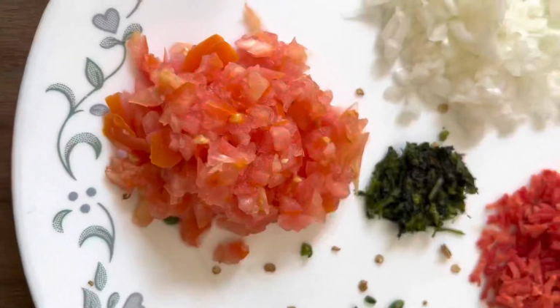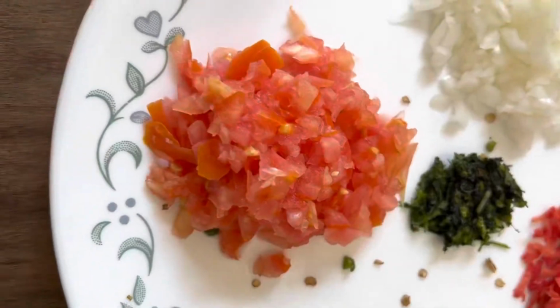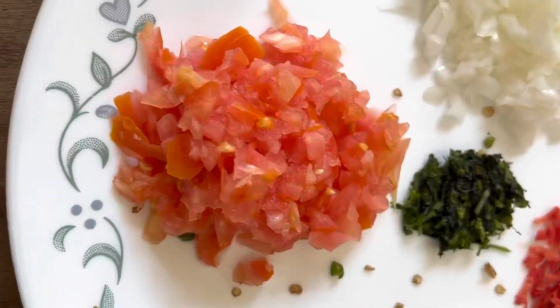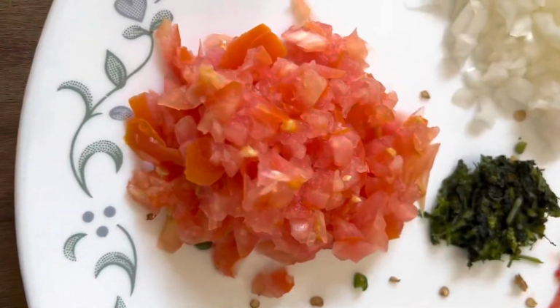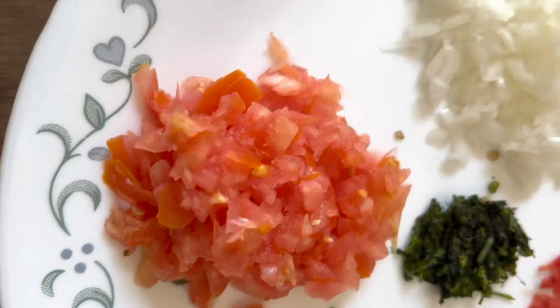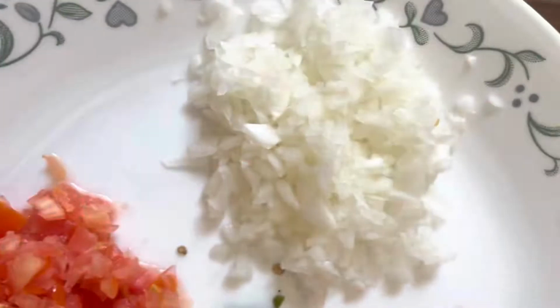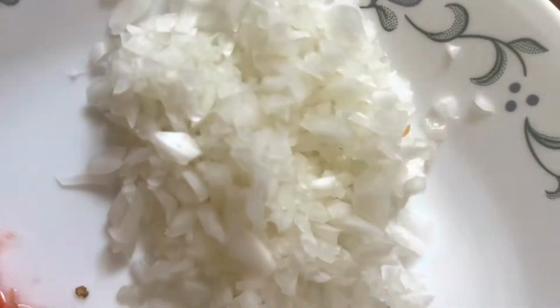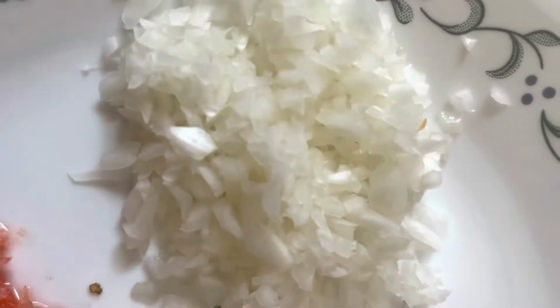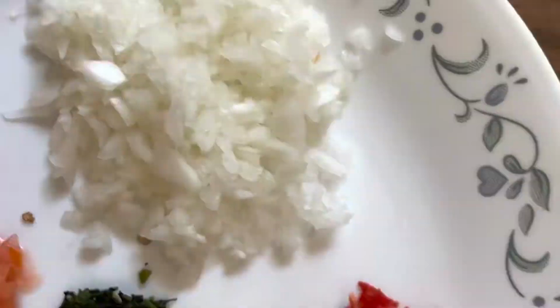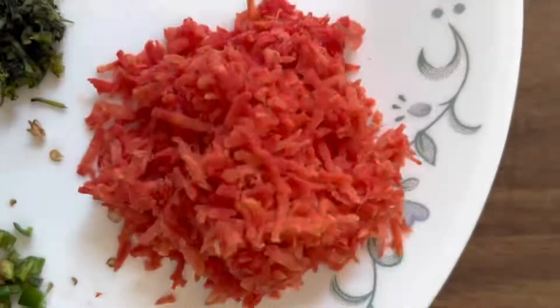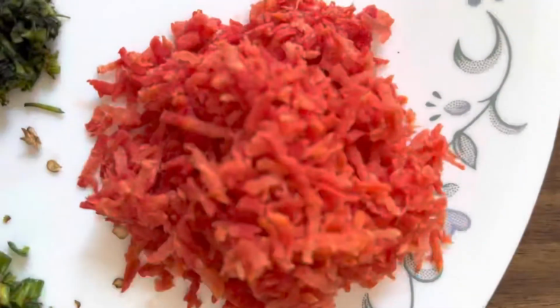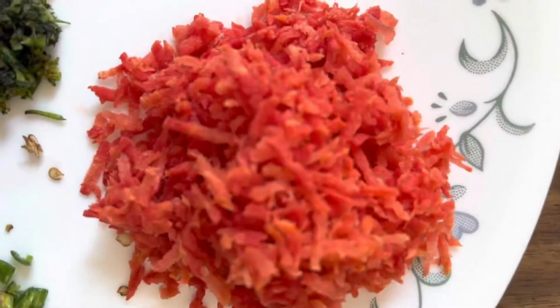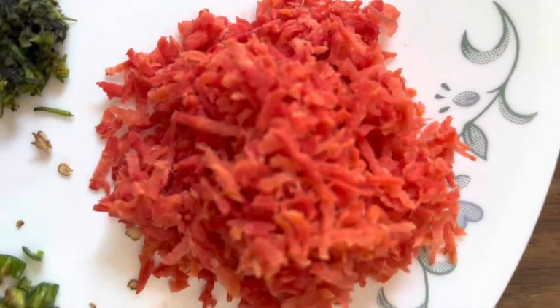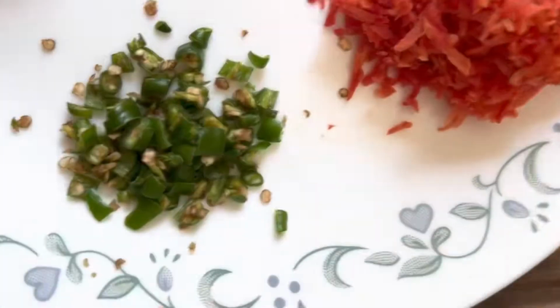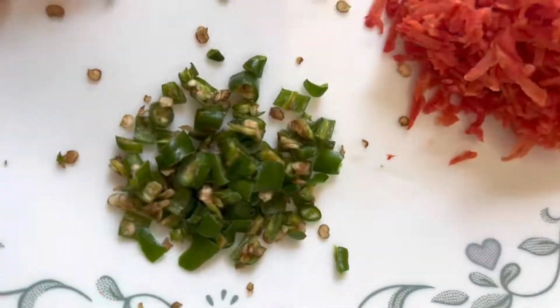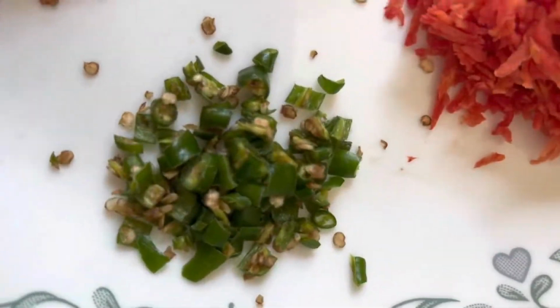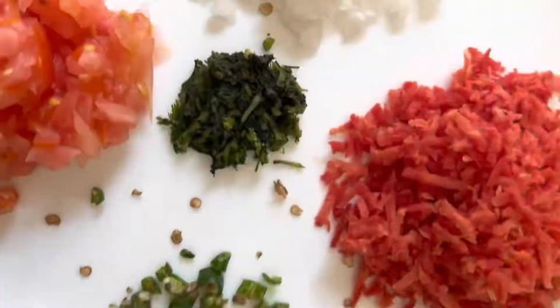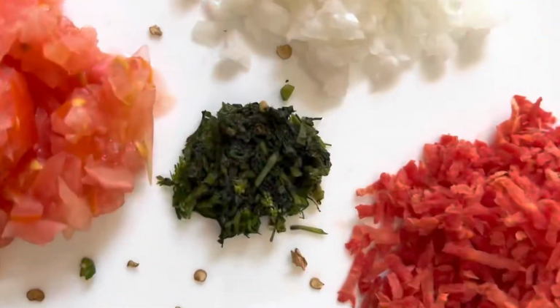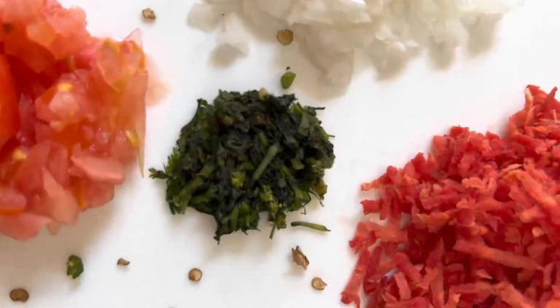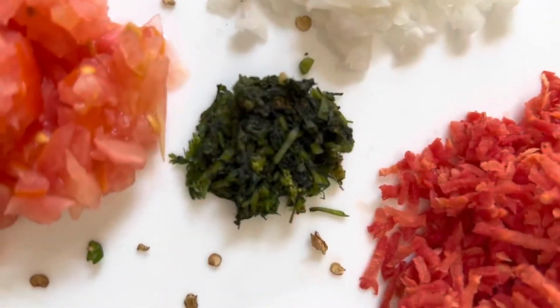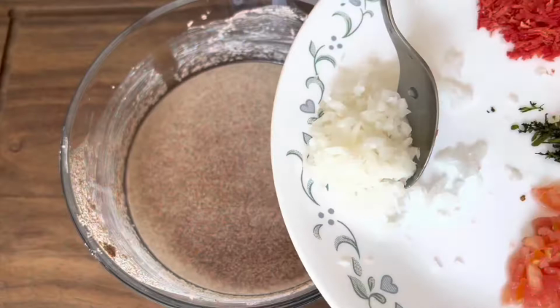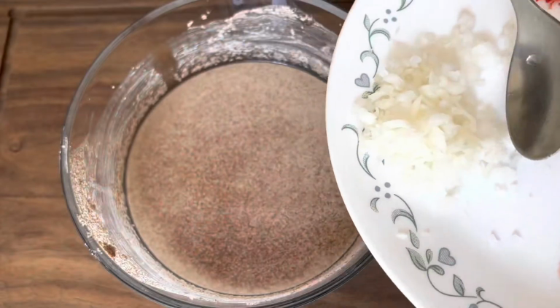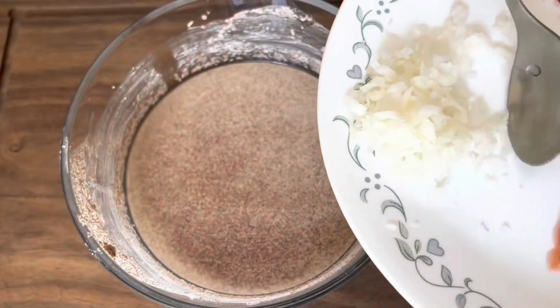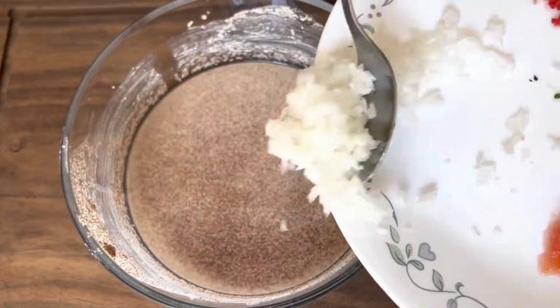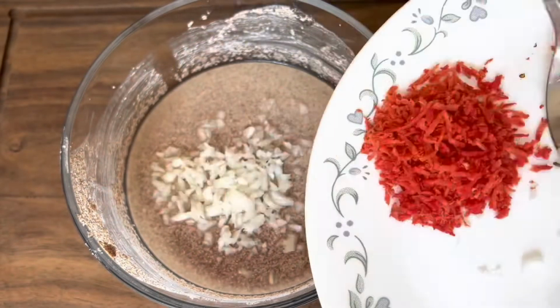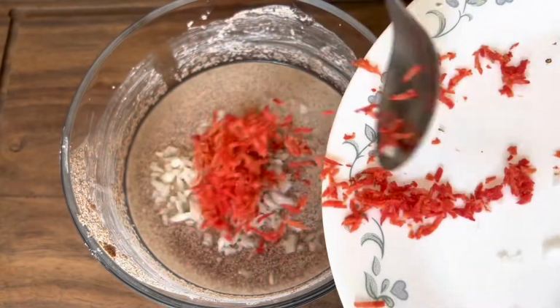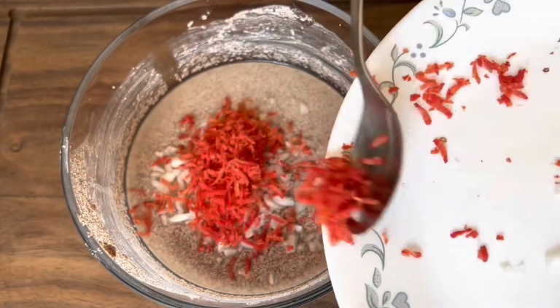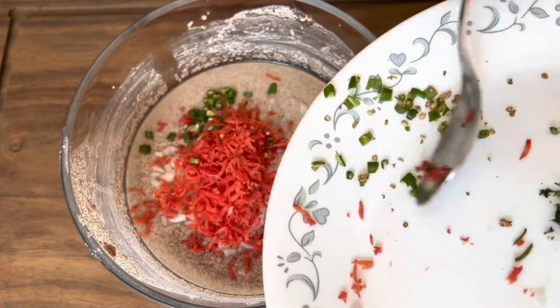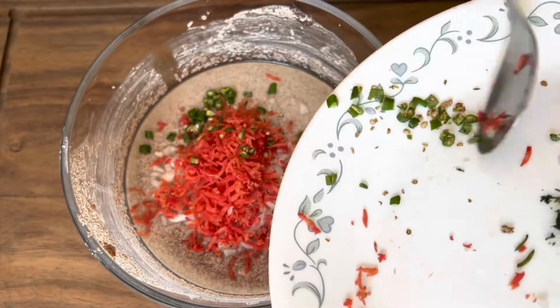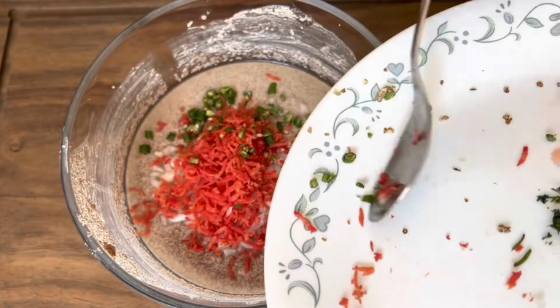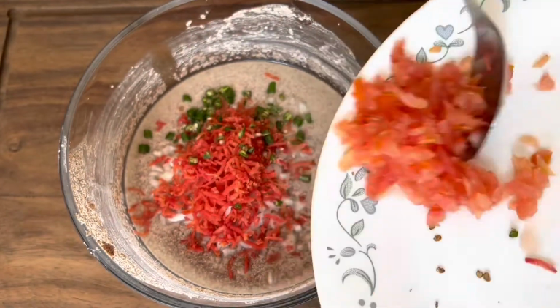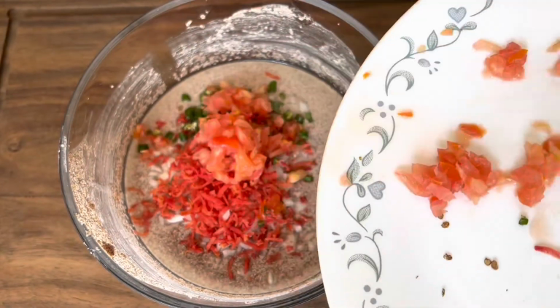We need tomatoes, onion, grated carrot, finely chopped green chilli, and some coriander leaves. Mix all the vegetables into the batter.